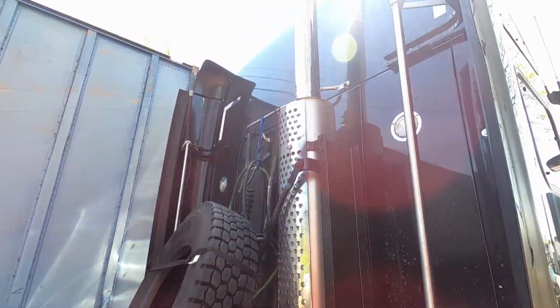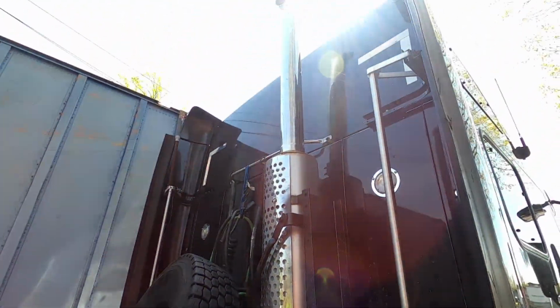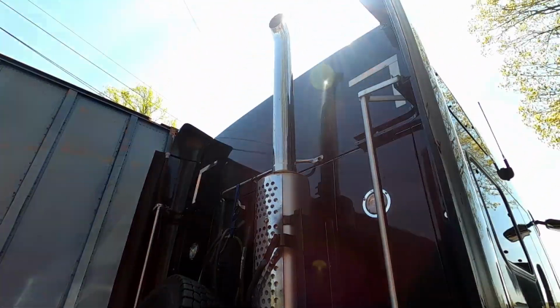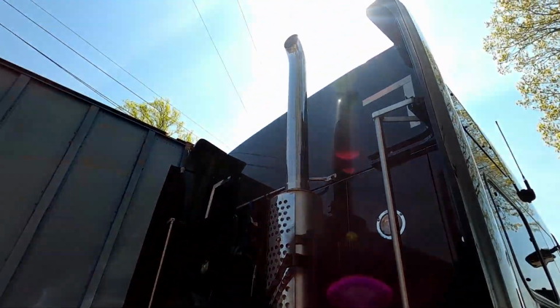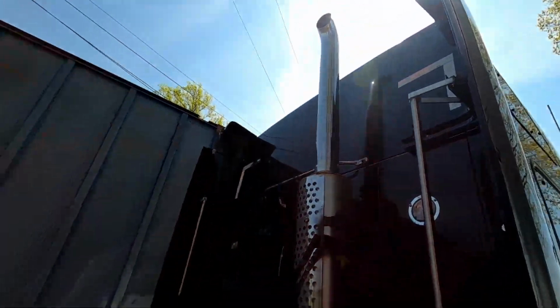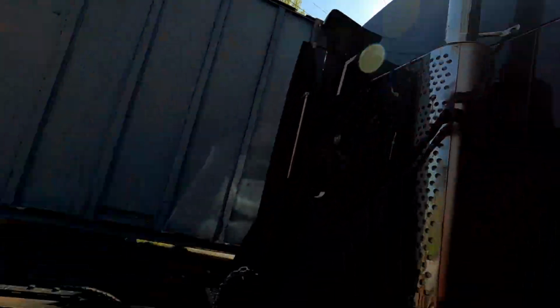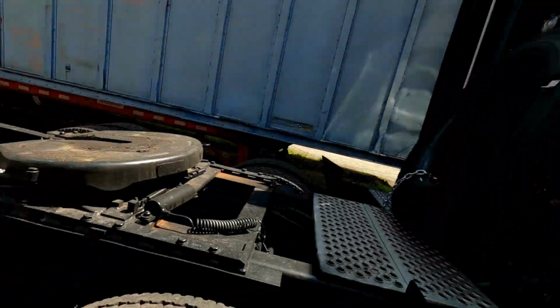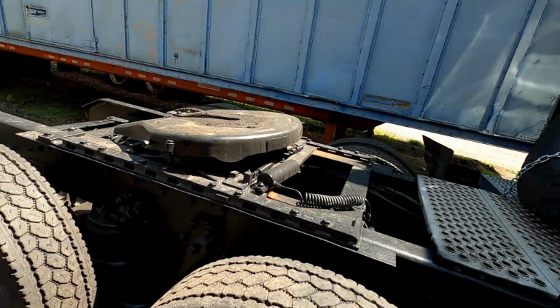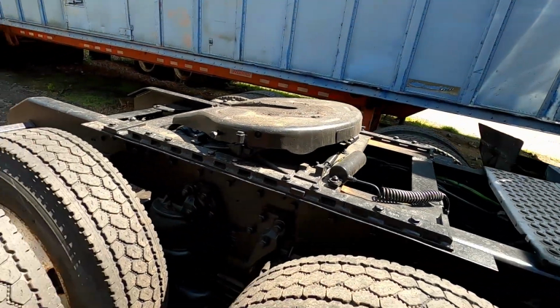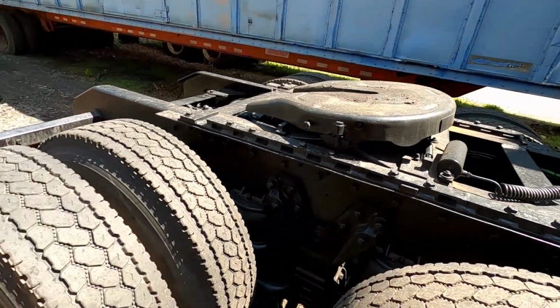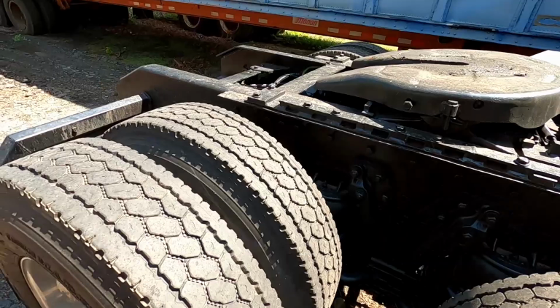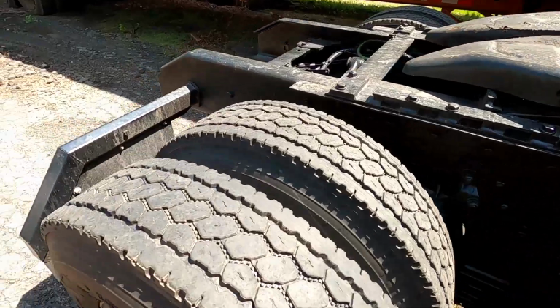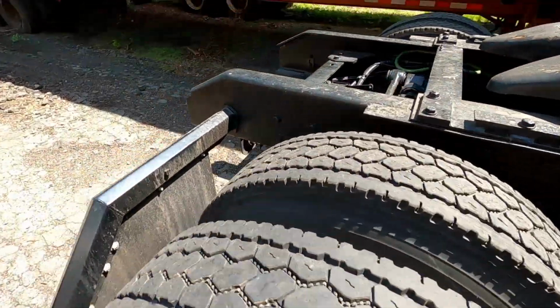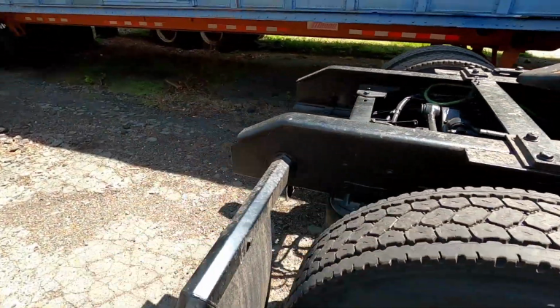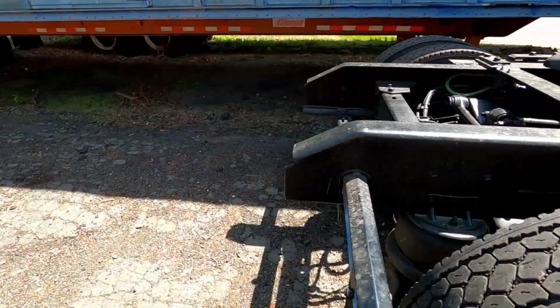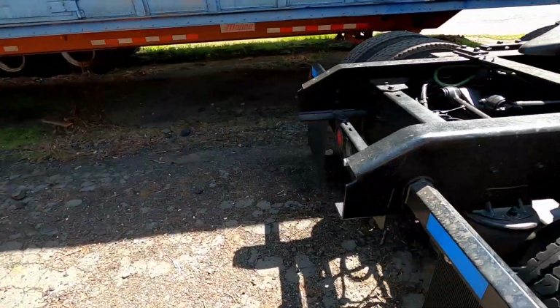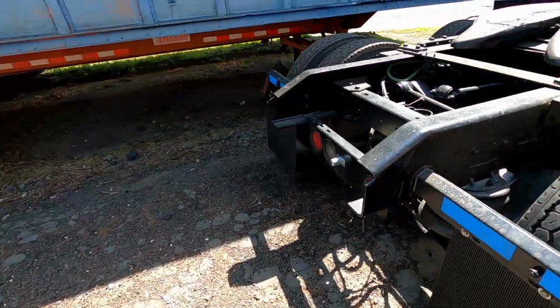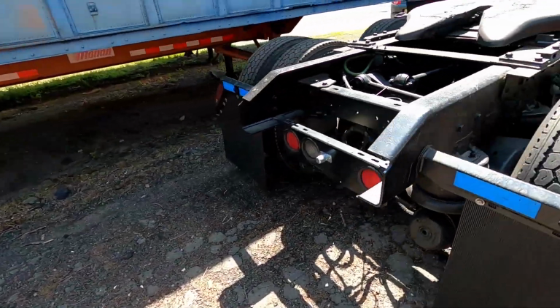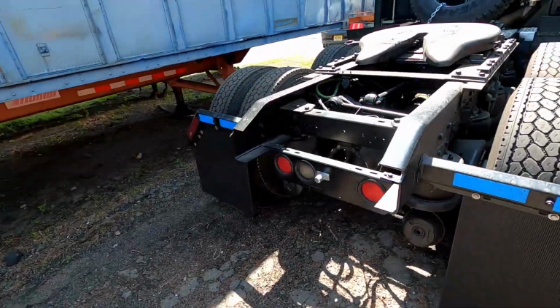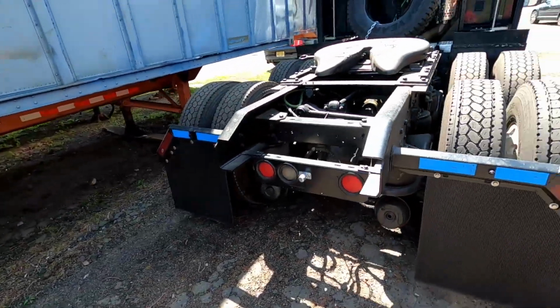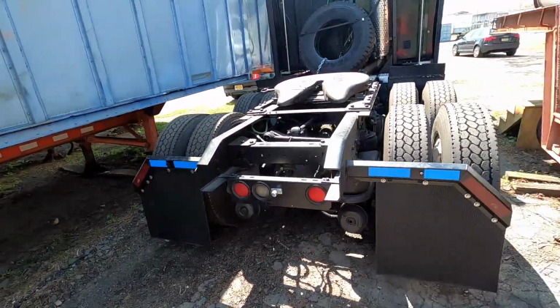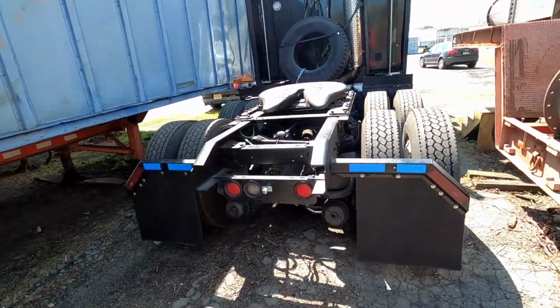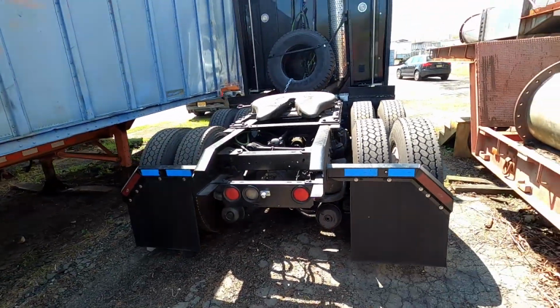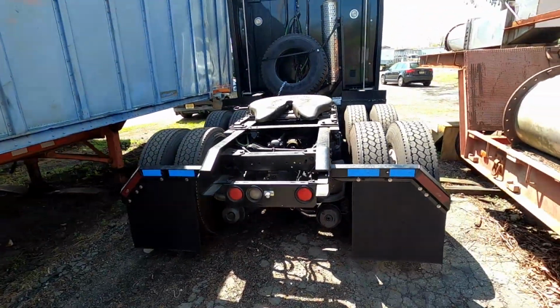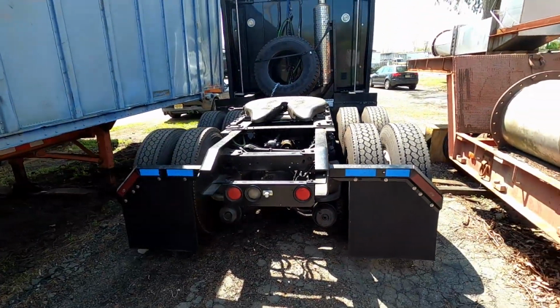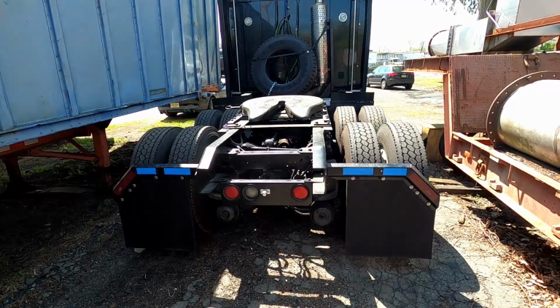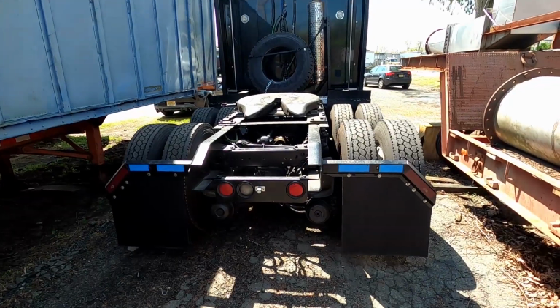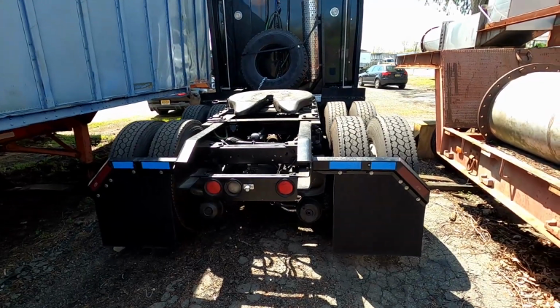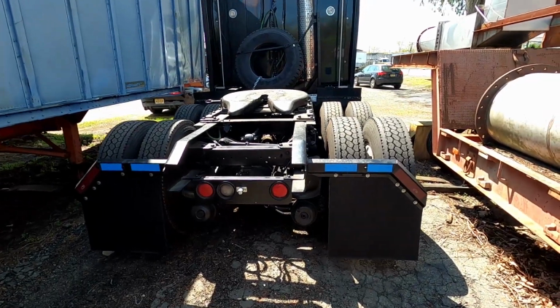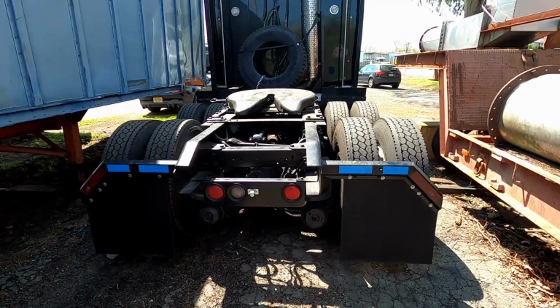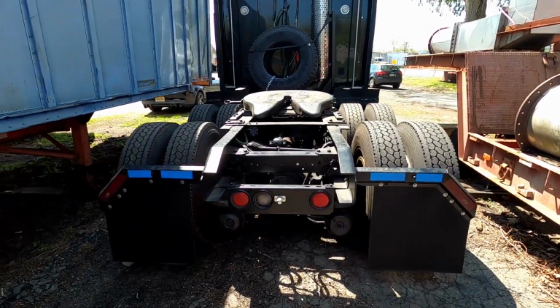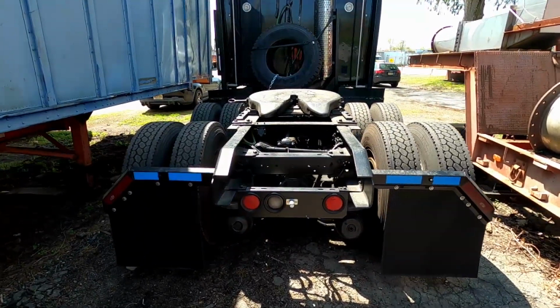Got the exhaust, fifth wheel, and mud flaps on.